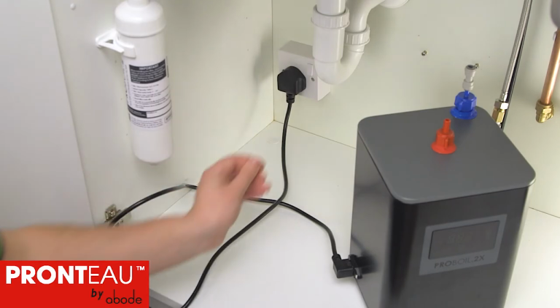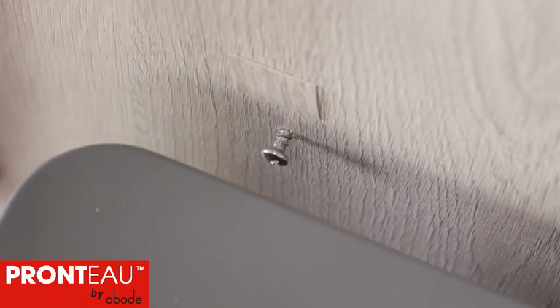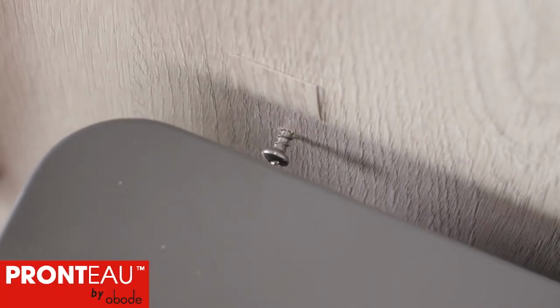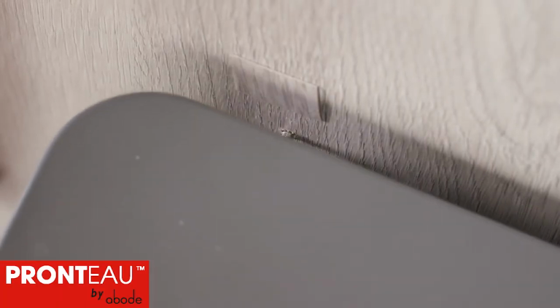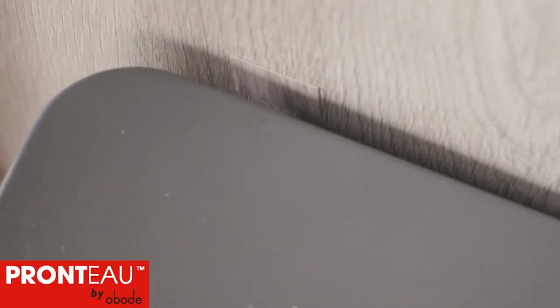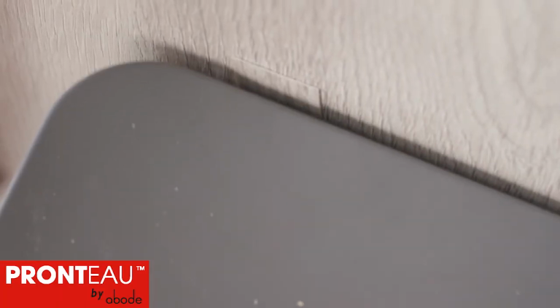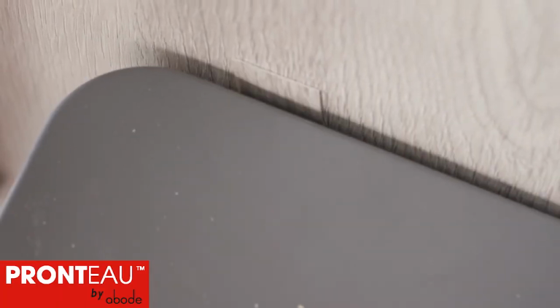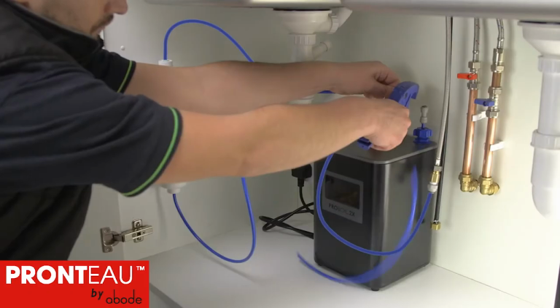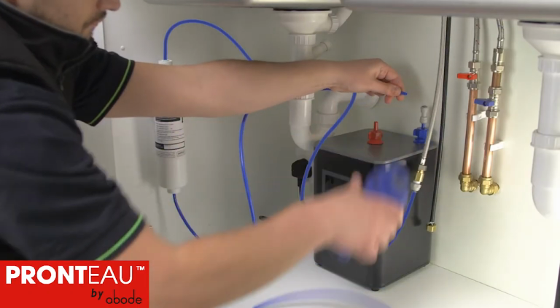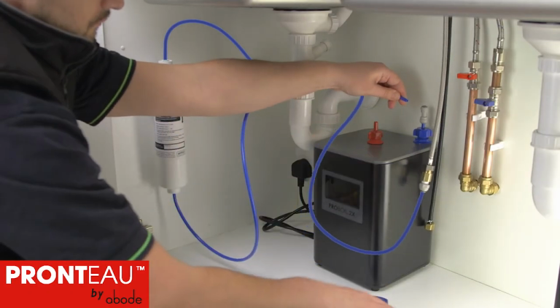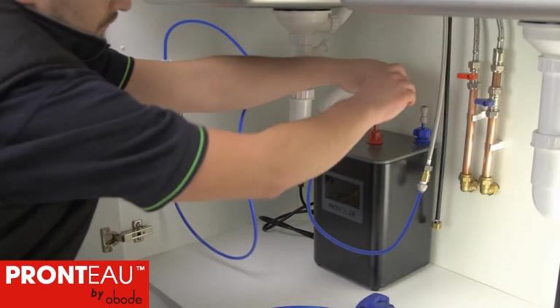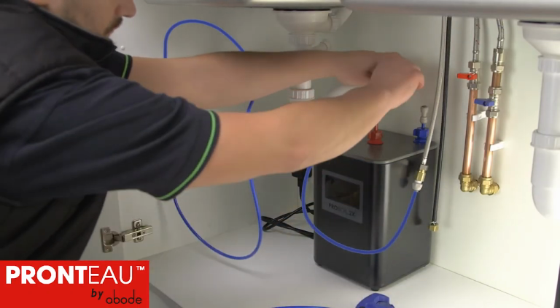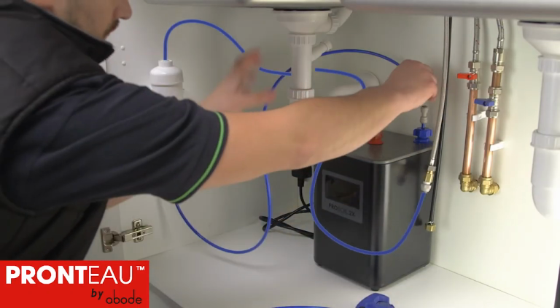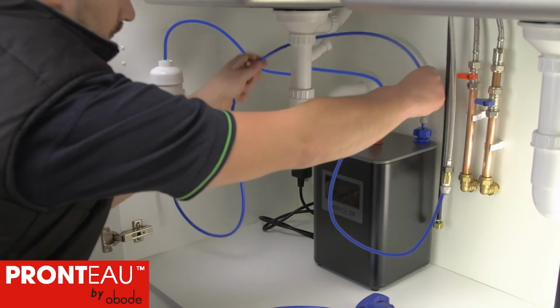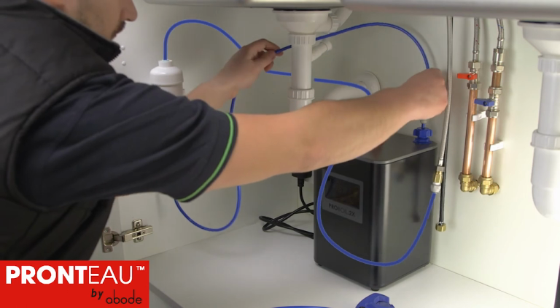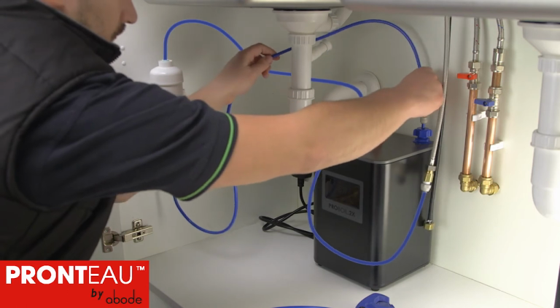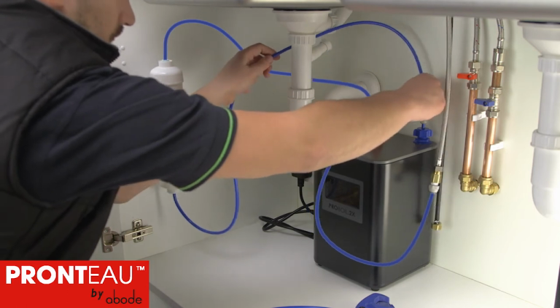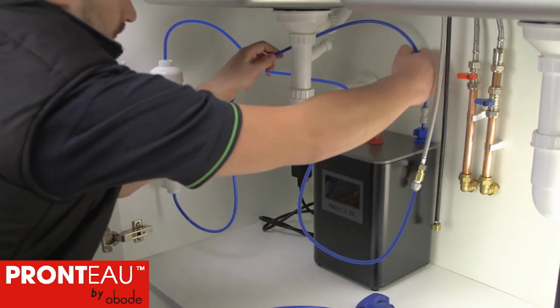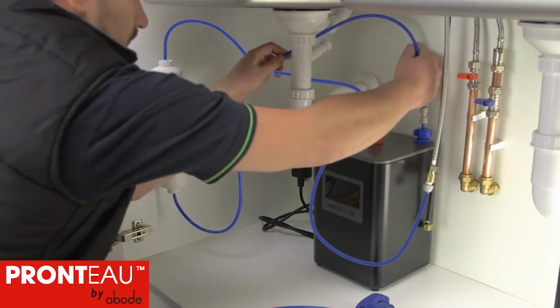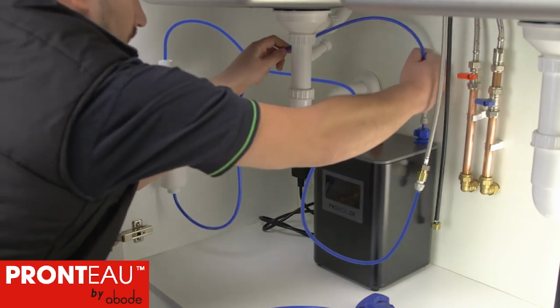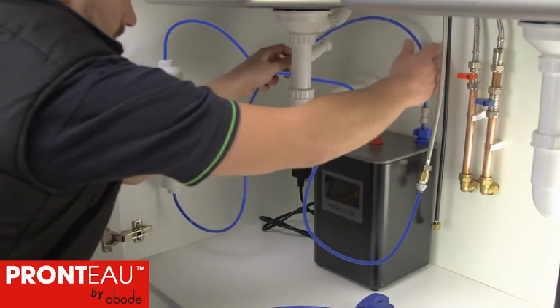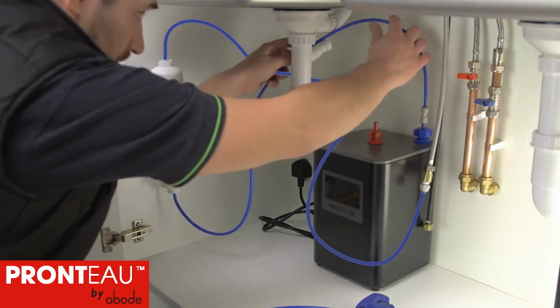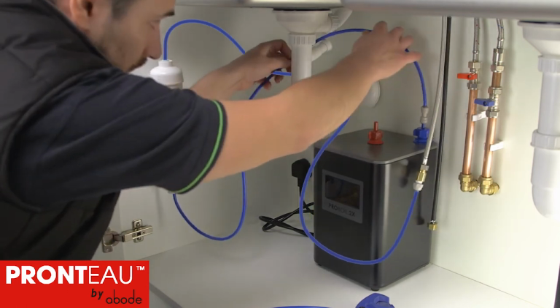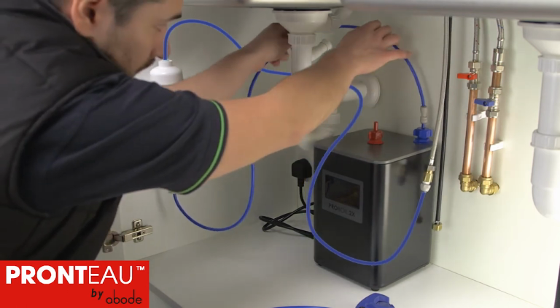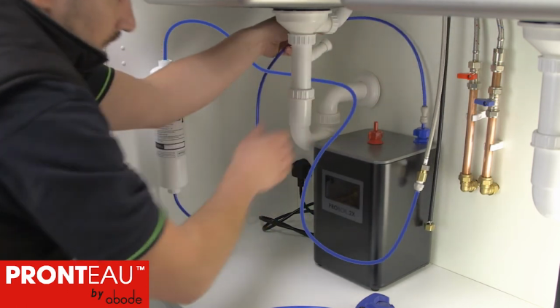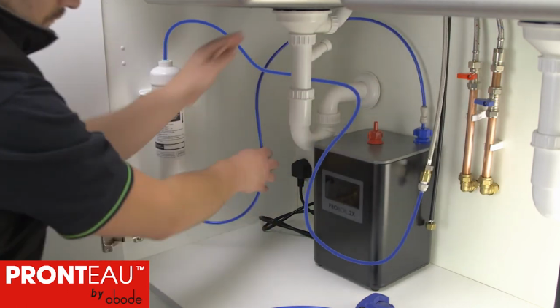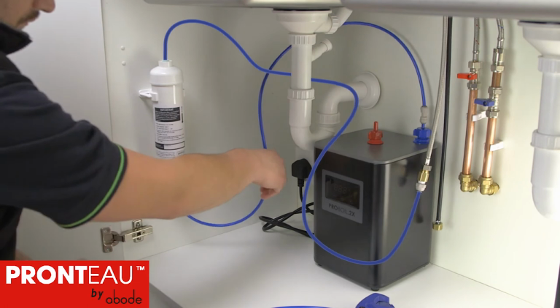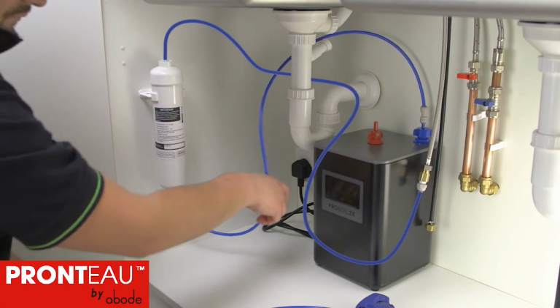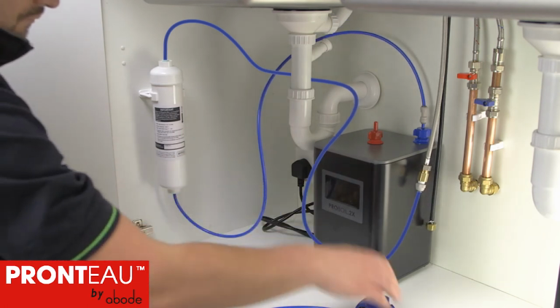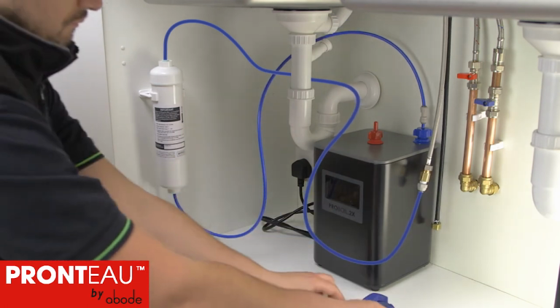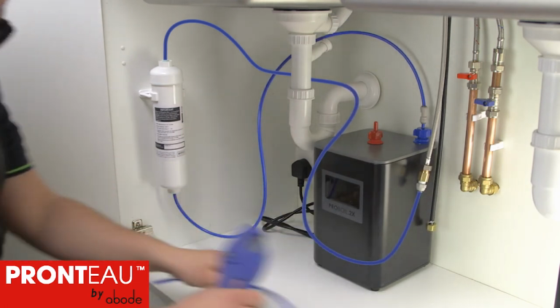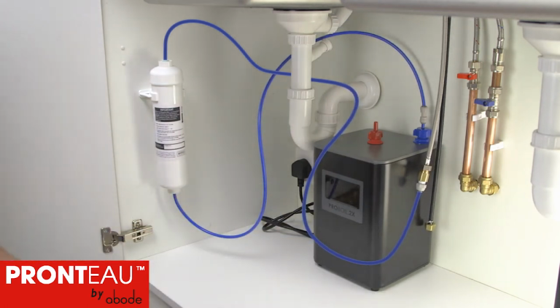Hook the boiler up onto the wall fixing screws. Trim the quarter inch blue pipe from the filter's outlet to an appropriate length and fully push it into the straight quarter inch connector already fitted to the blue boiler inlet.